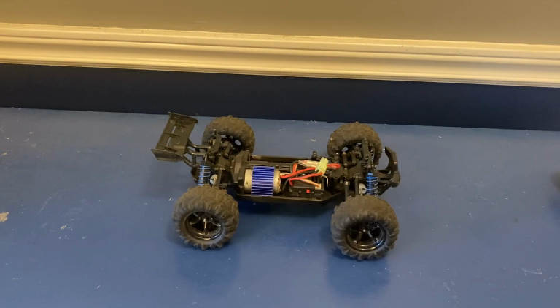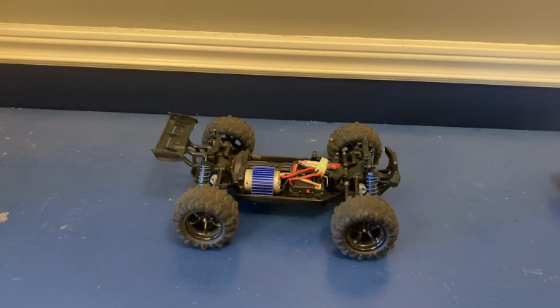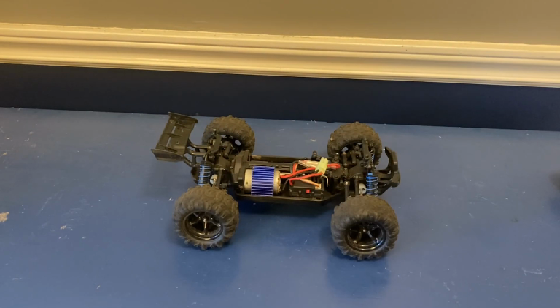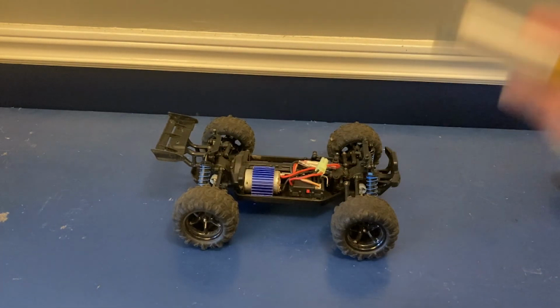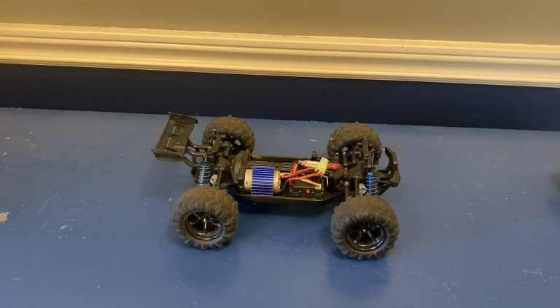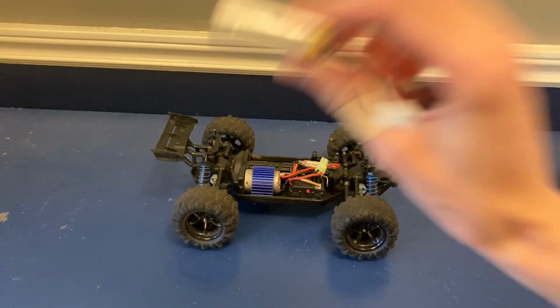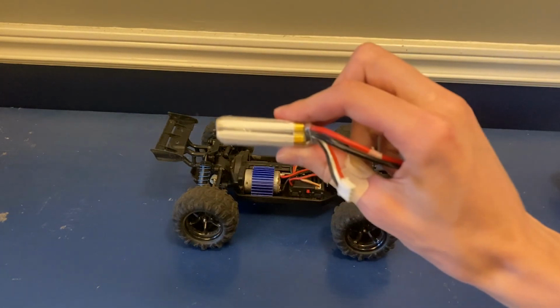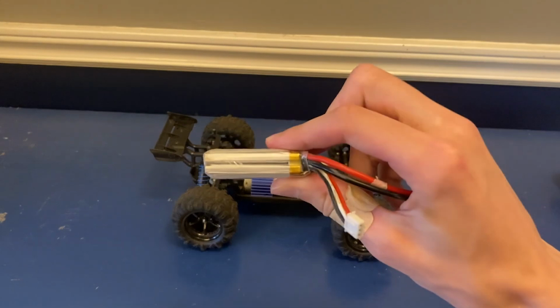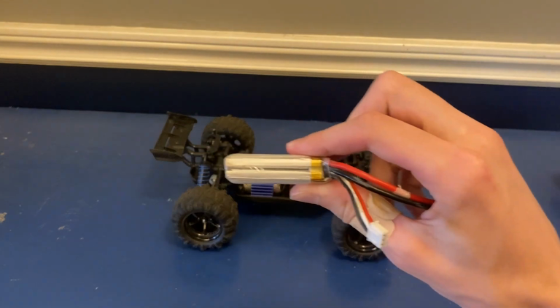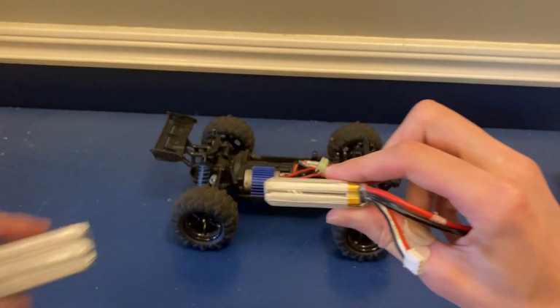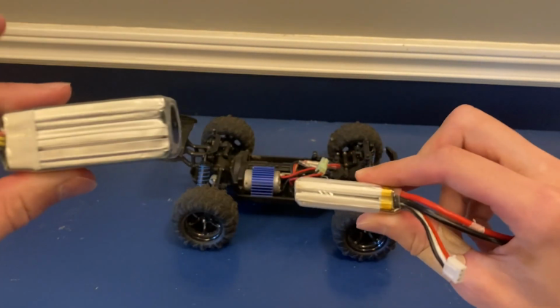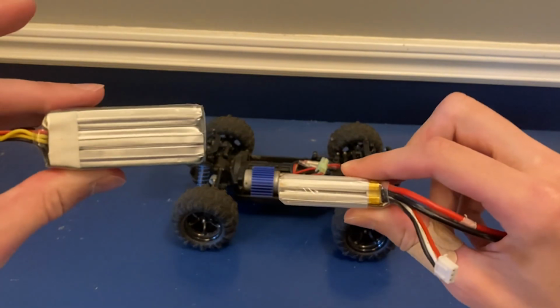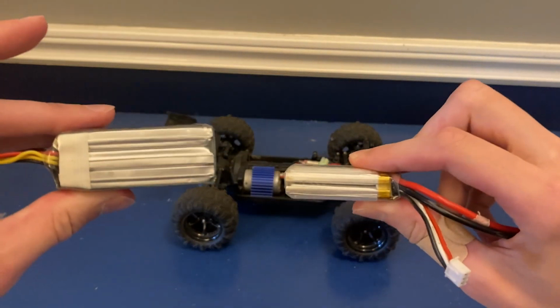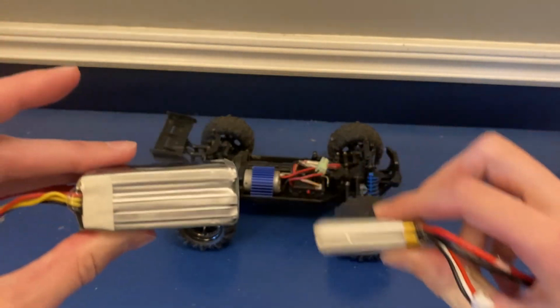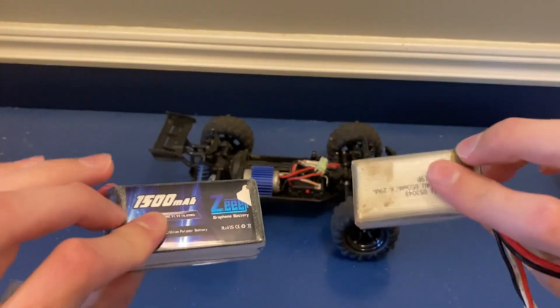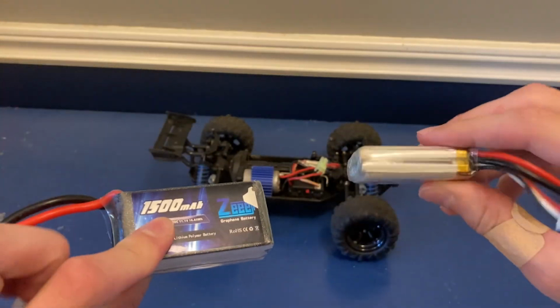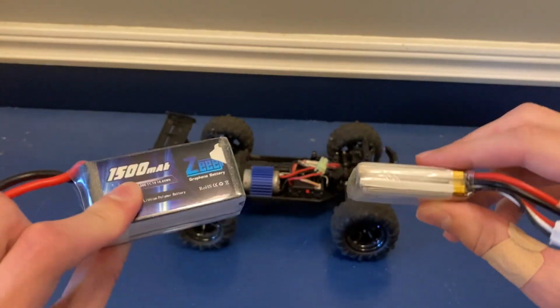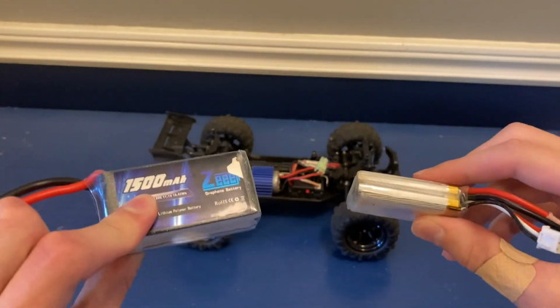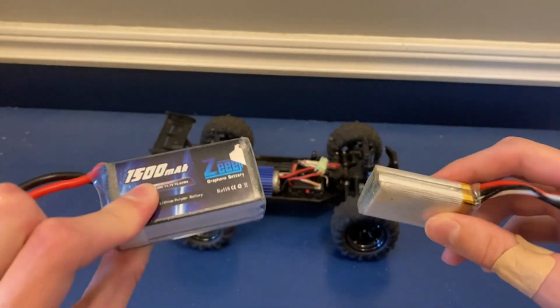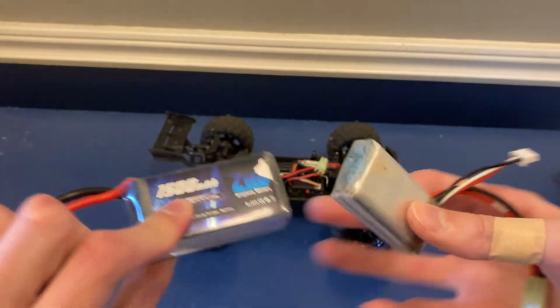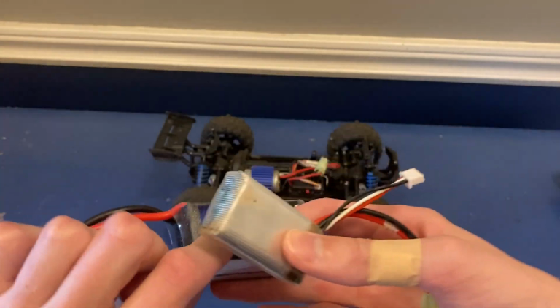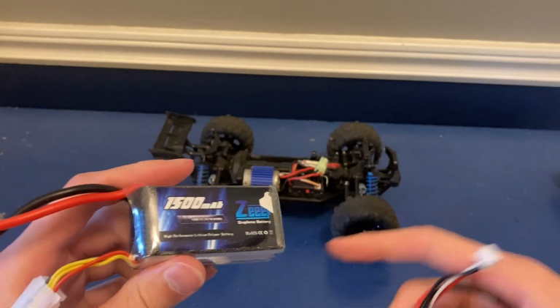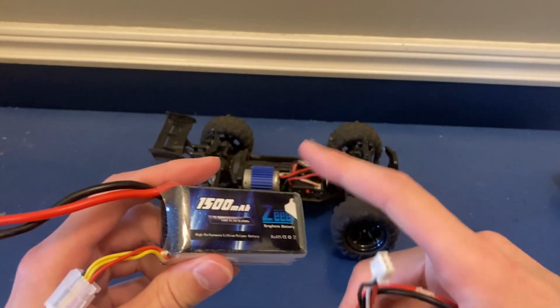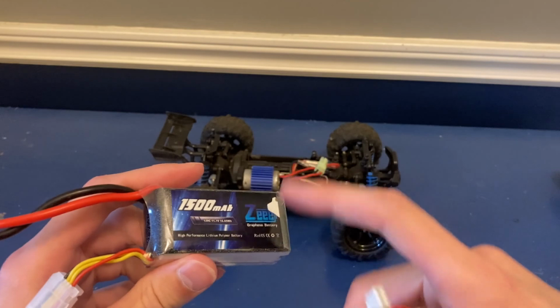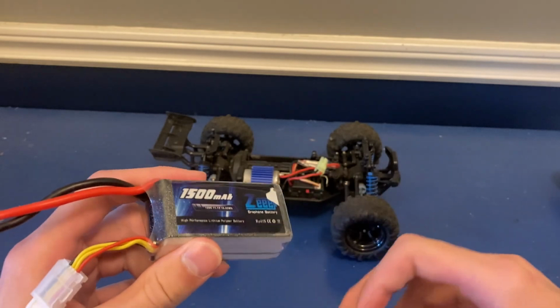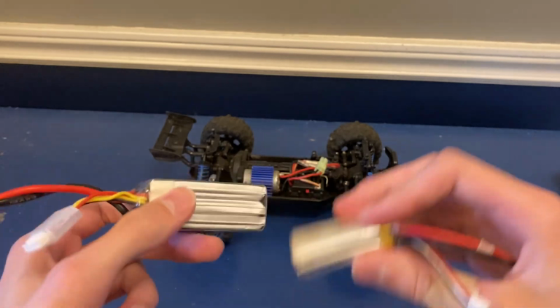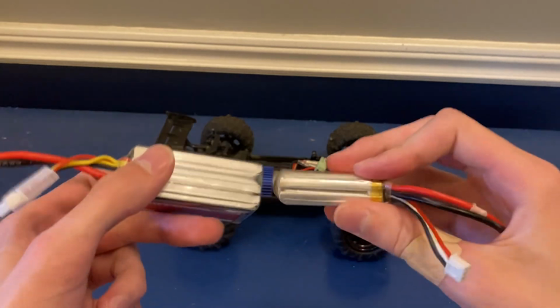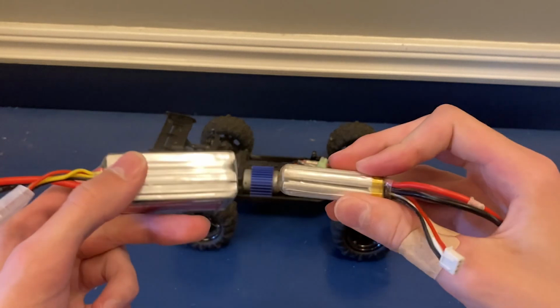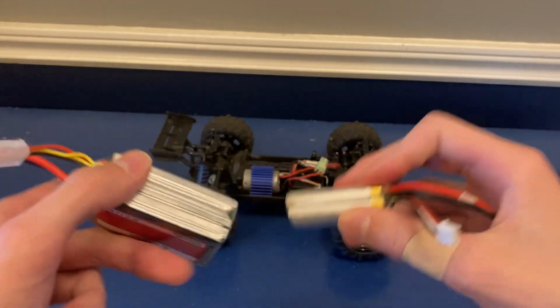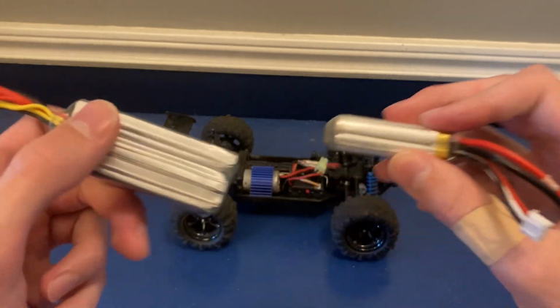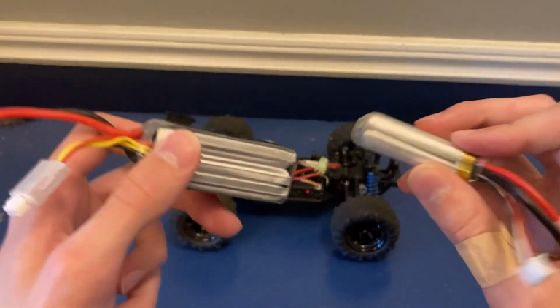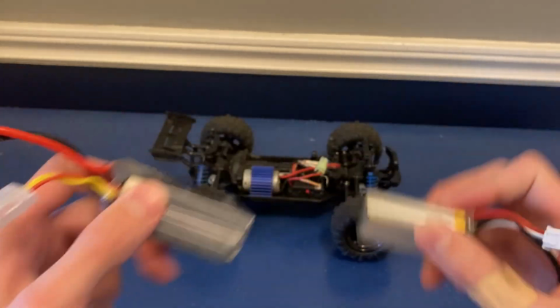So my plan for that is to swap out these tiny little stock batteries with these great big new ones. This one is a 3S LiPo instead of a 2S. It's got a much higher C rating and it's just way bigger so it should put out a lot more power.